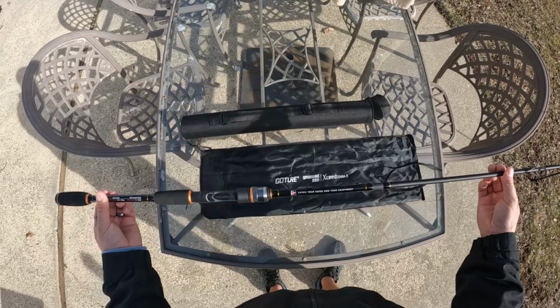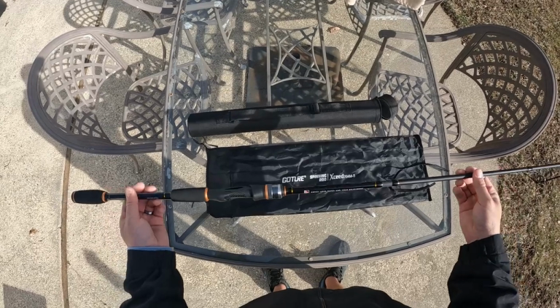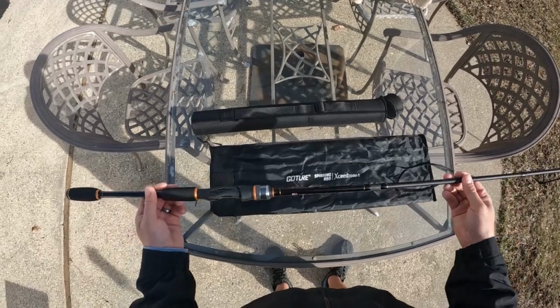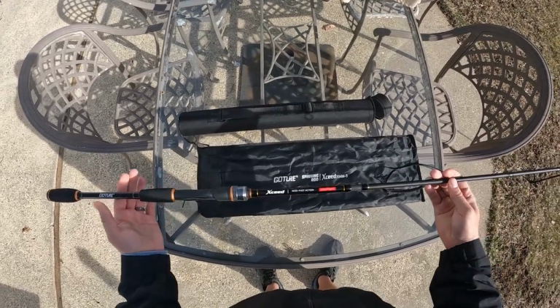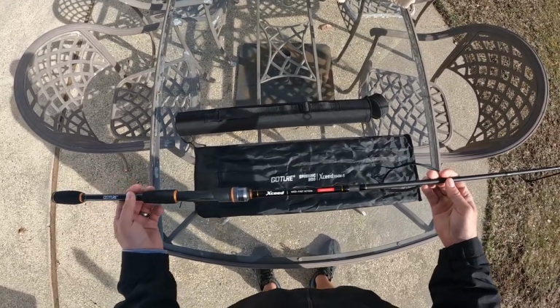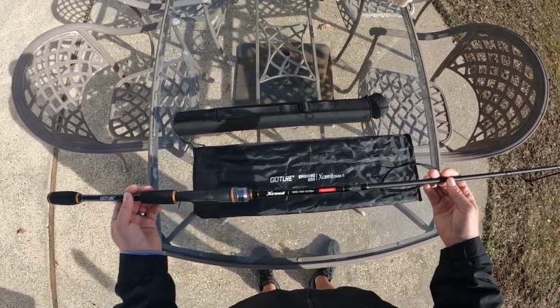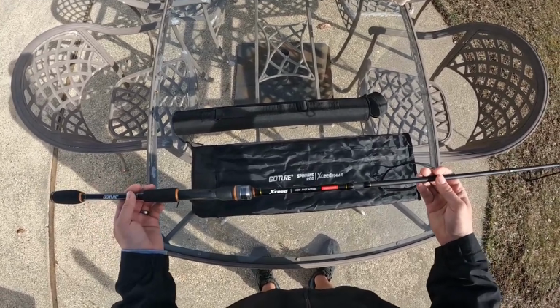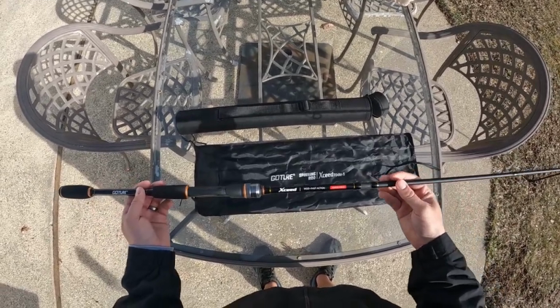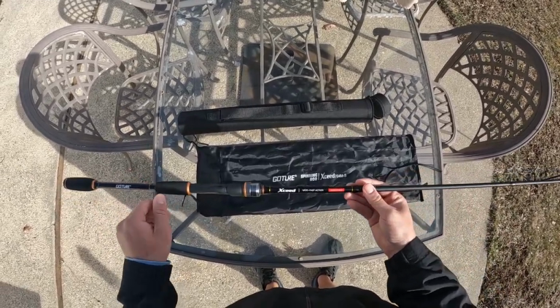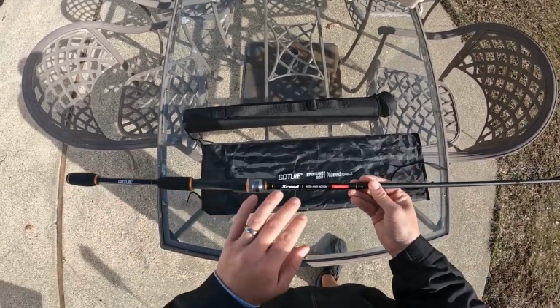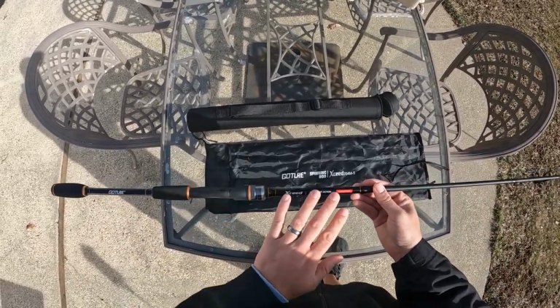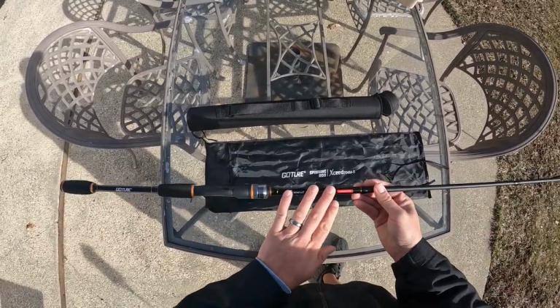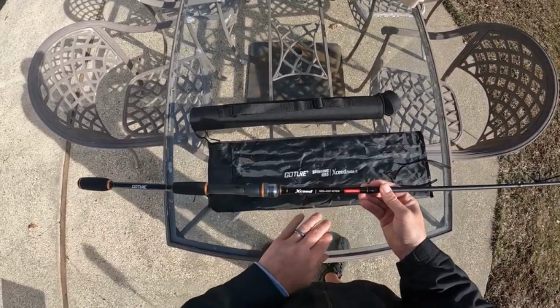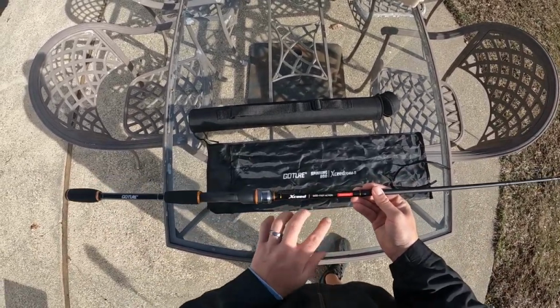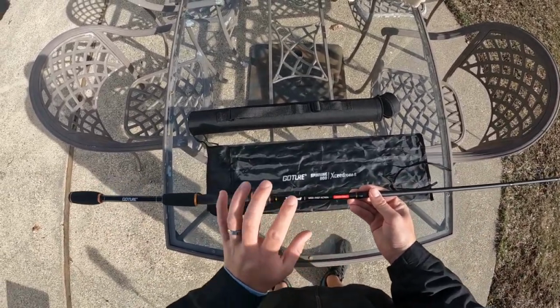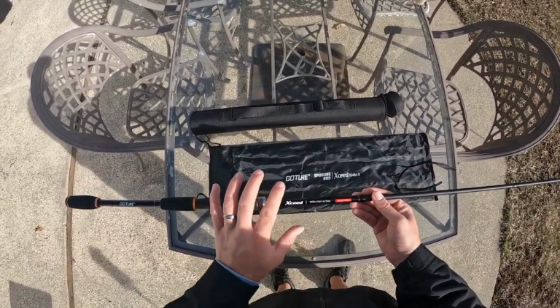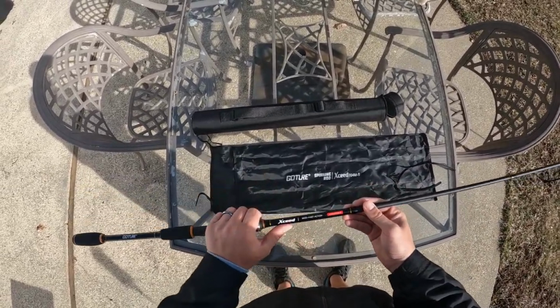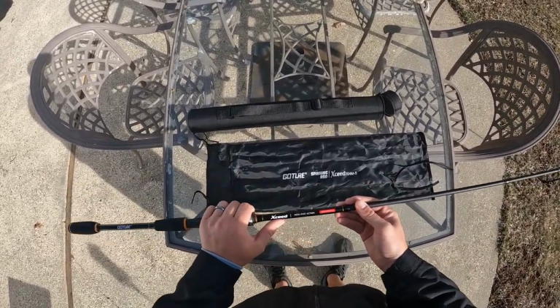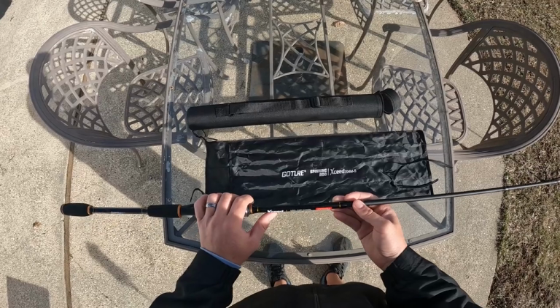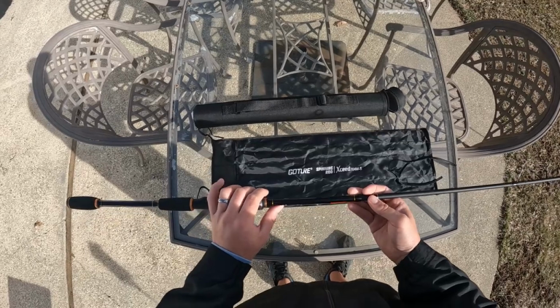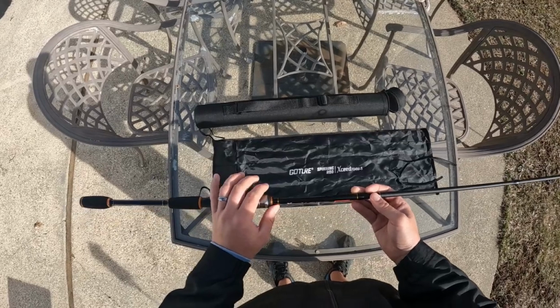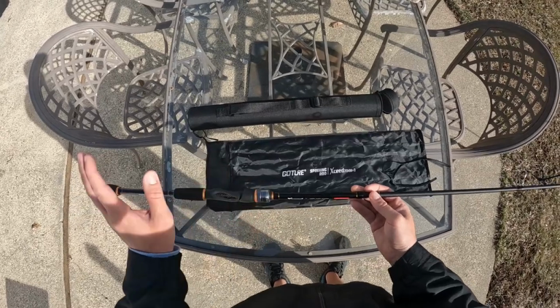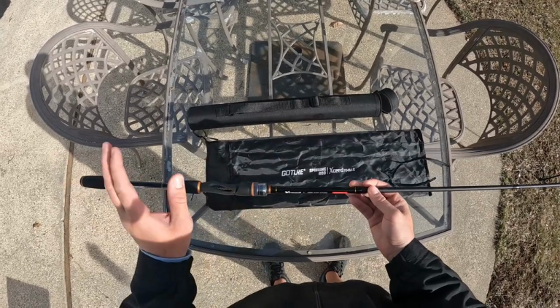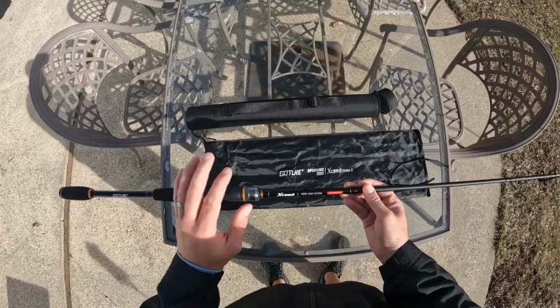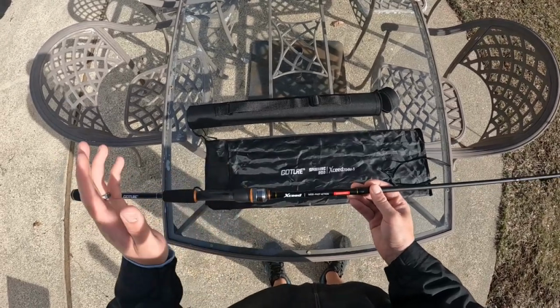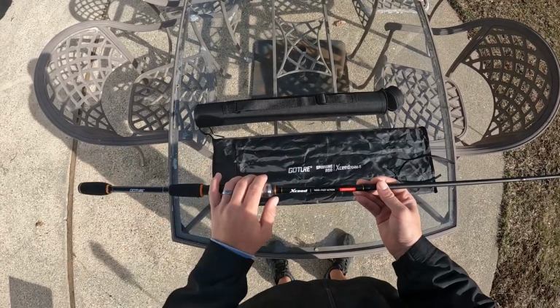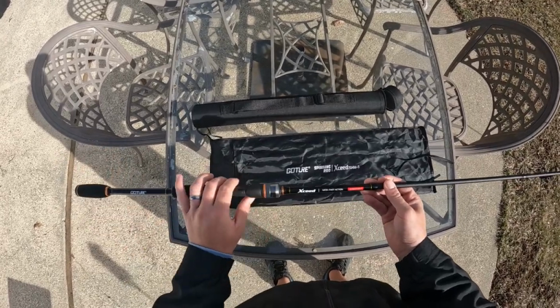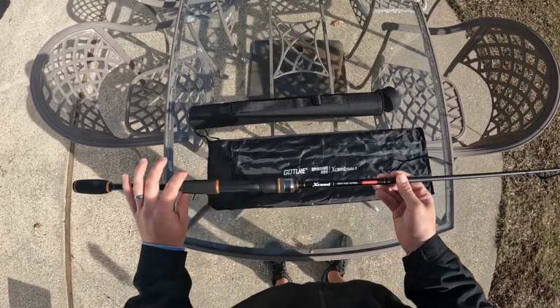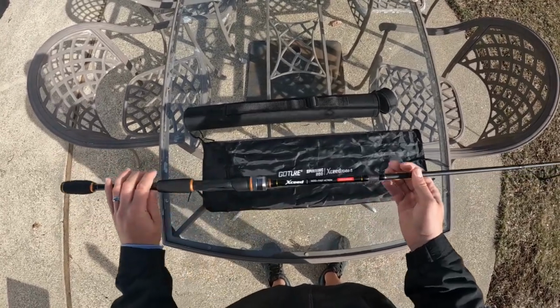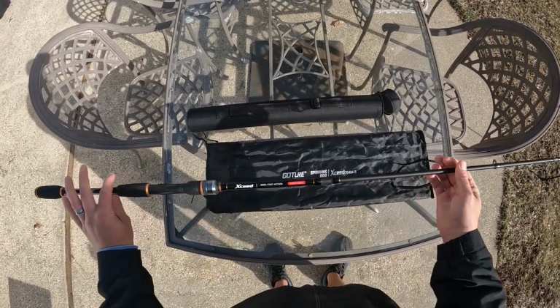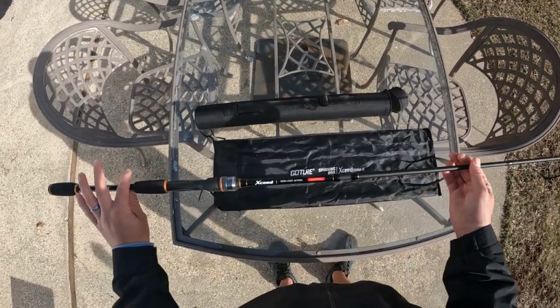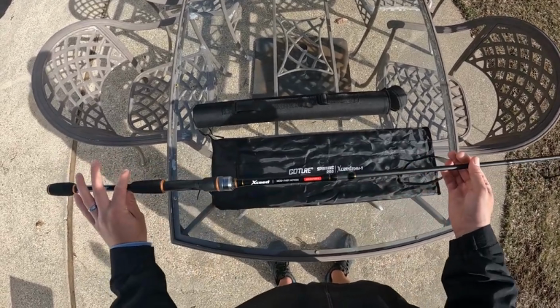Overall I was blown away with this rod. It casted like a missile, felt really good when you had a fish on the end — really smooth. And I'll just show you some footage of casting and reeling in some fish on this rod.